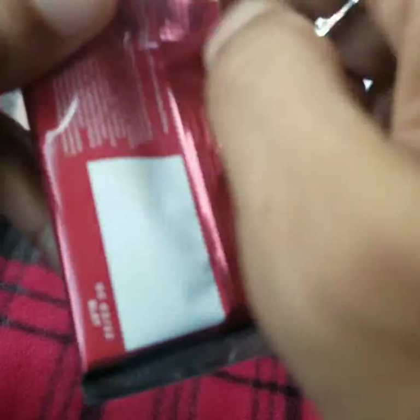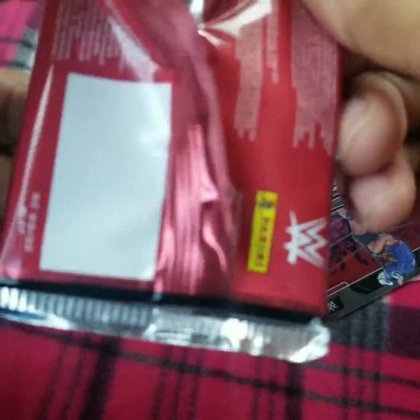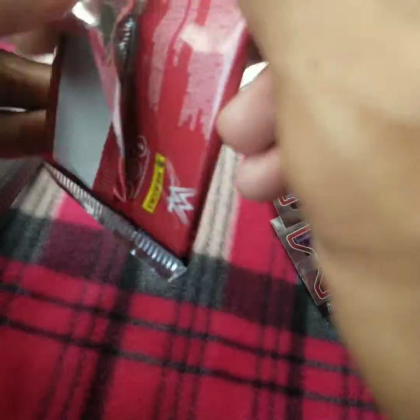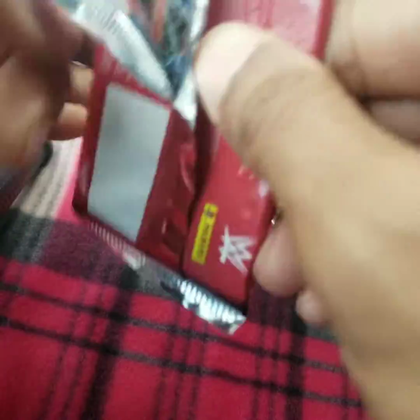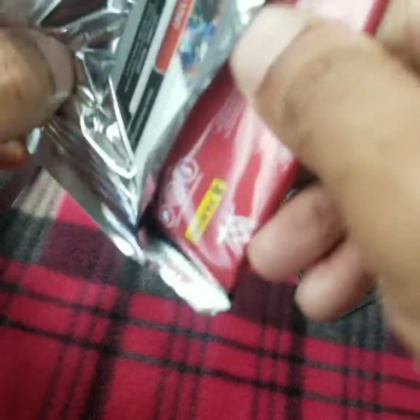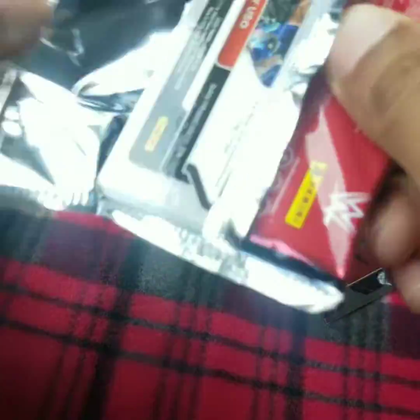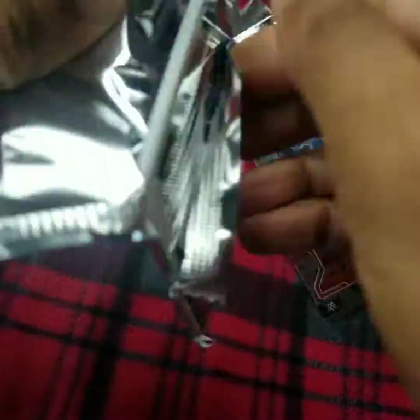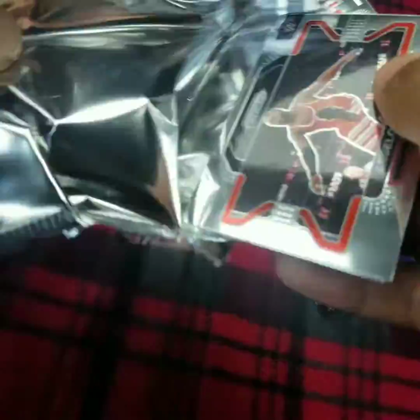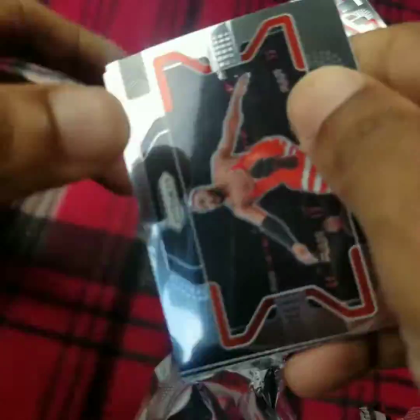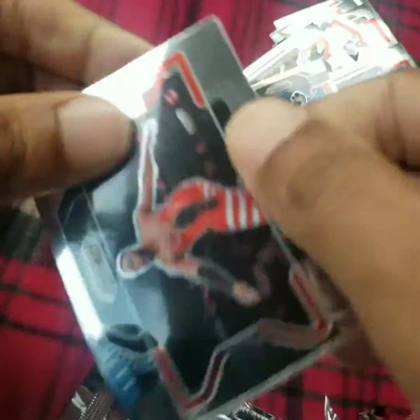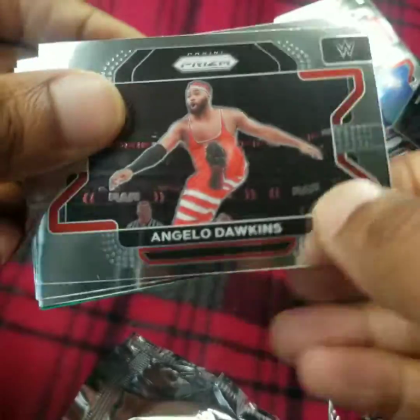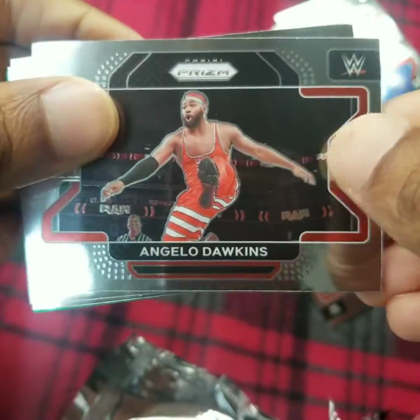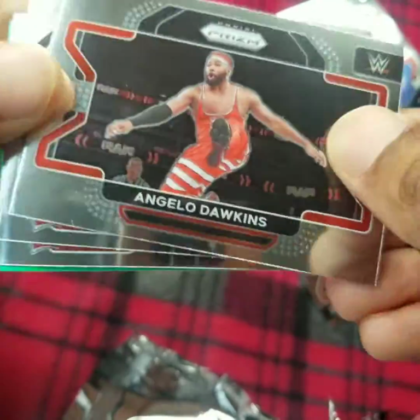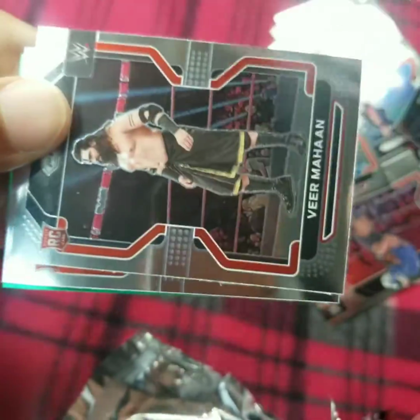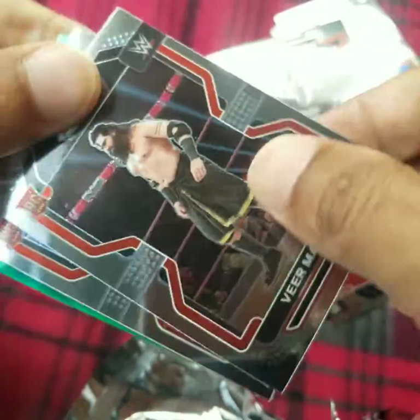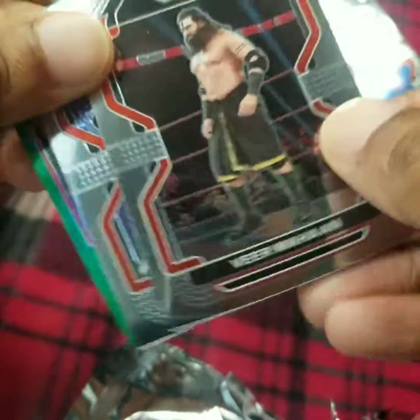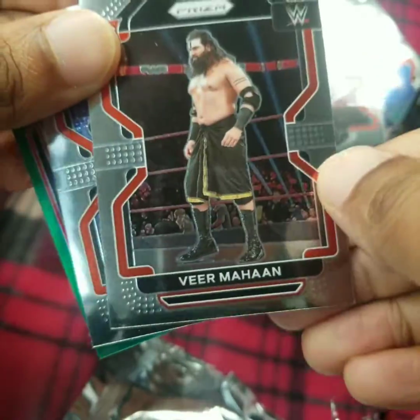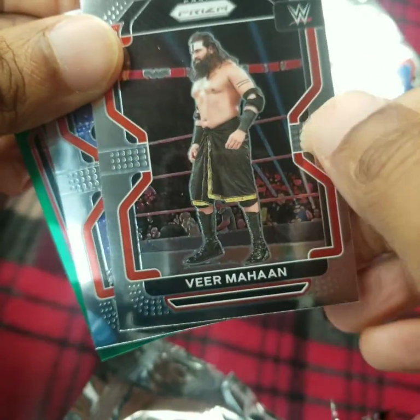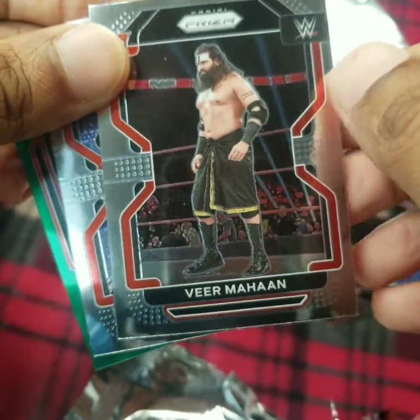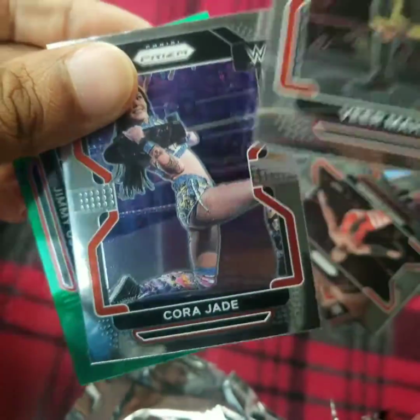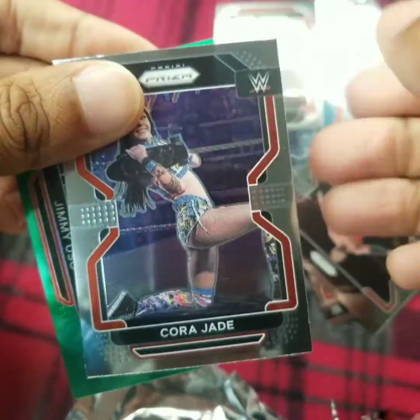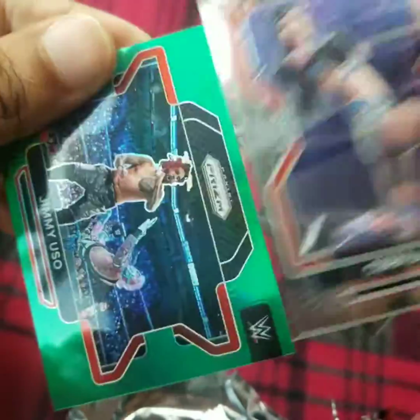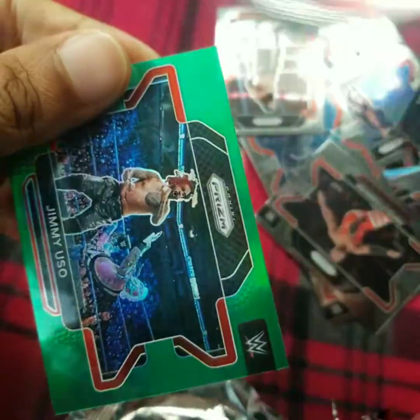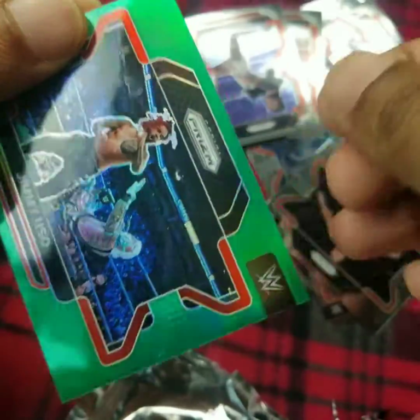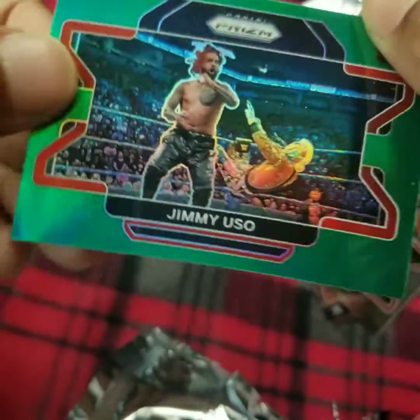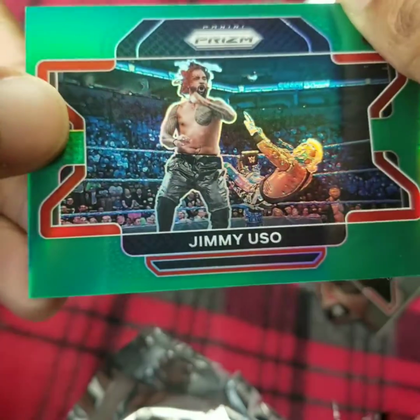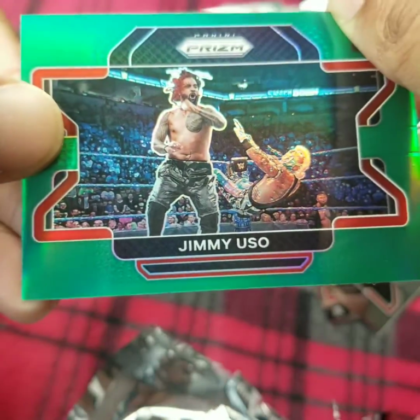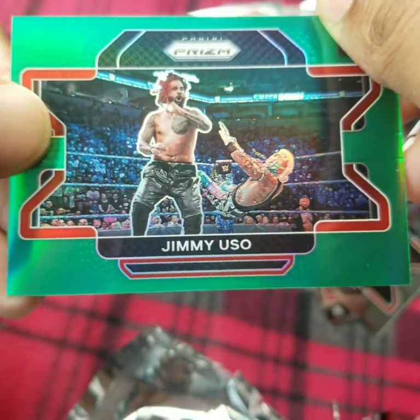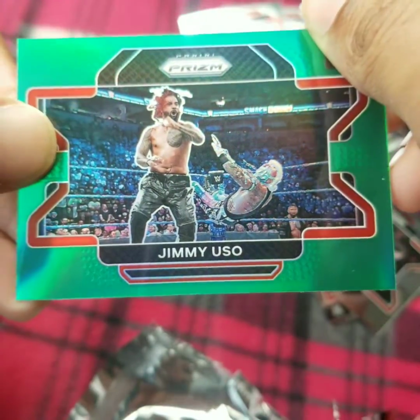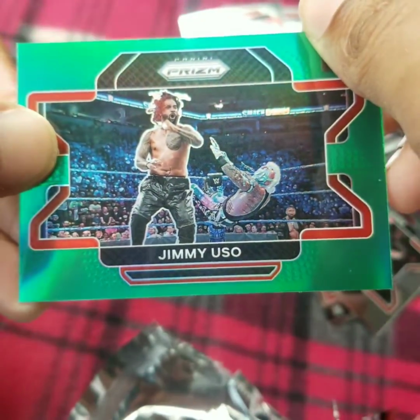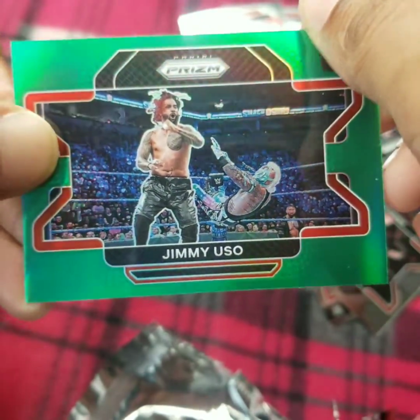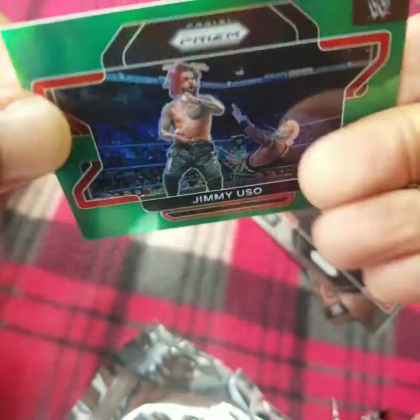Sixth and final pack: Angelo Dawkins, Vir Mahan, Cora Jade, and a Green Prism variant of Jimmy Uso.